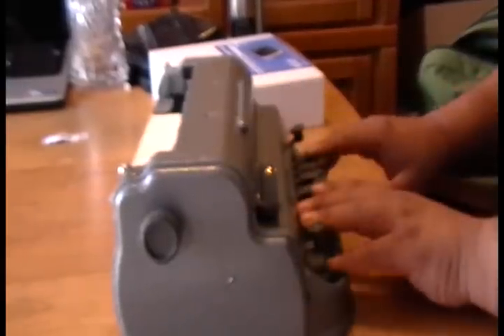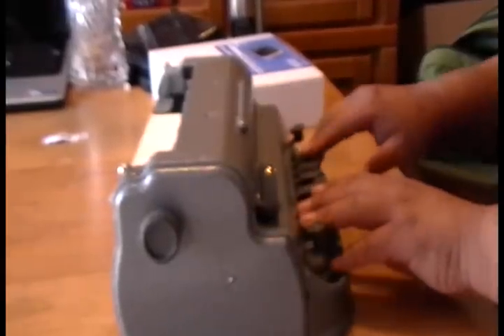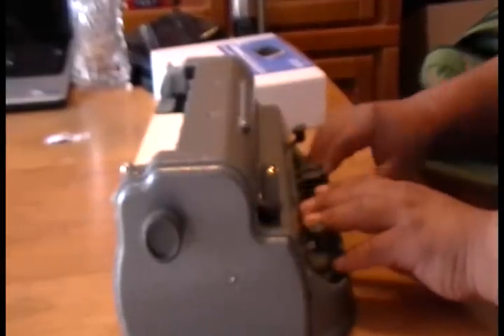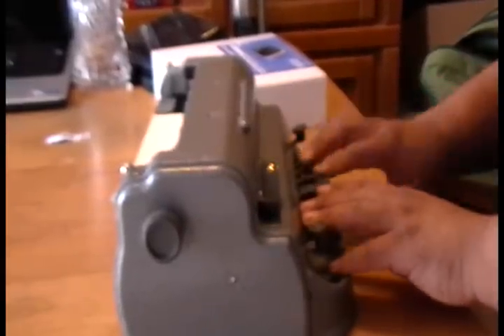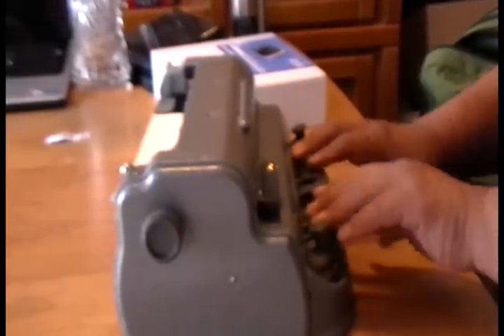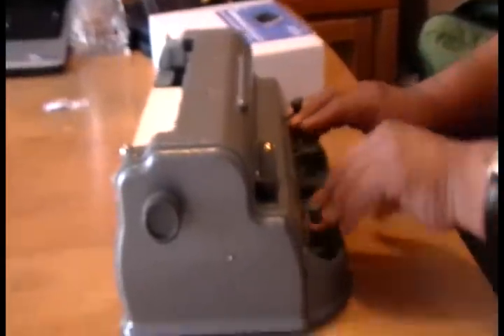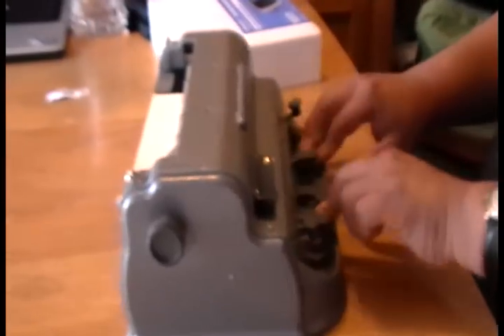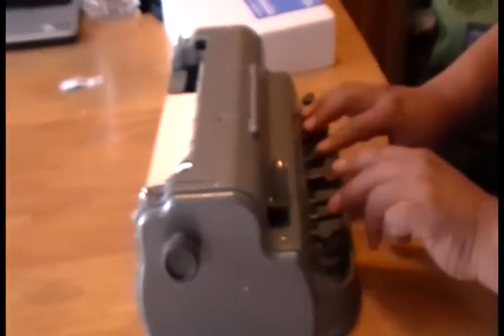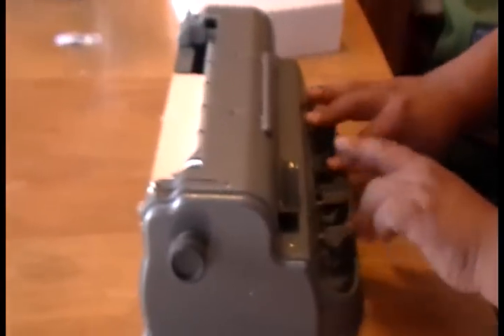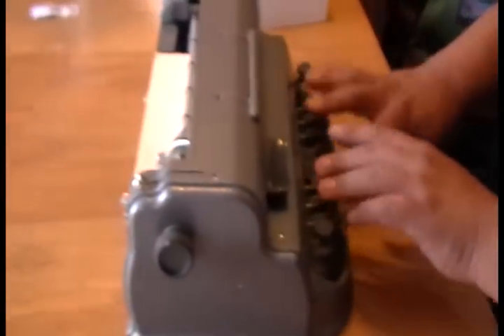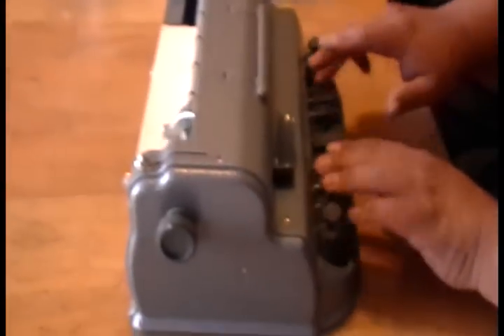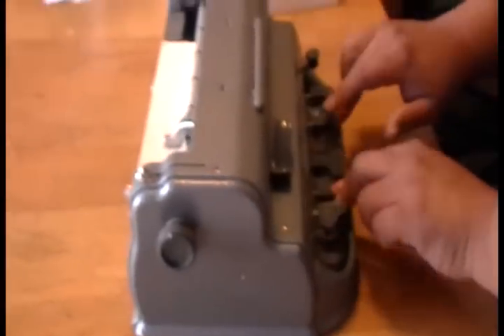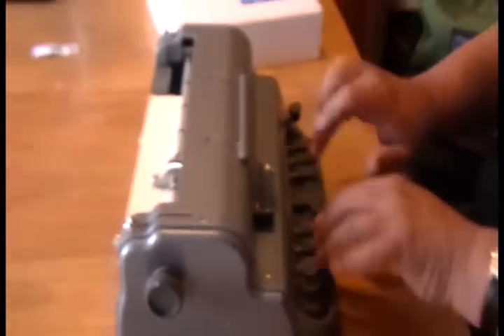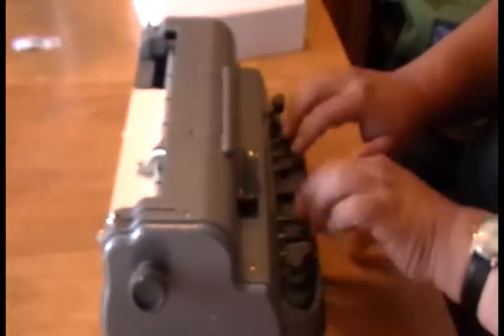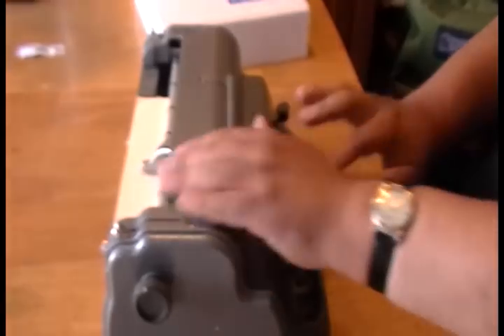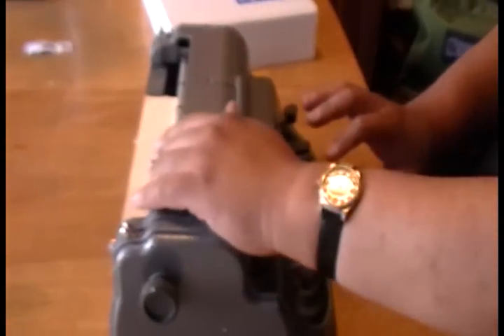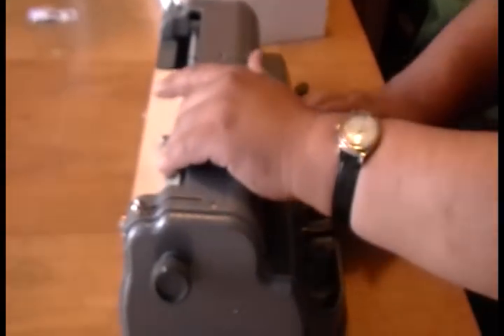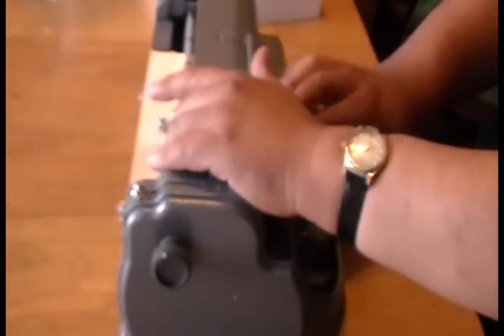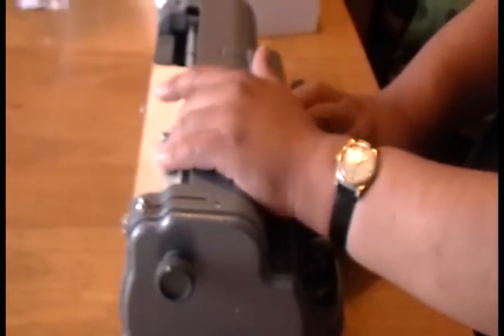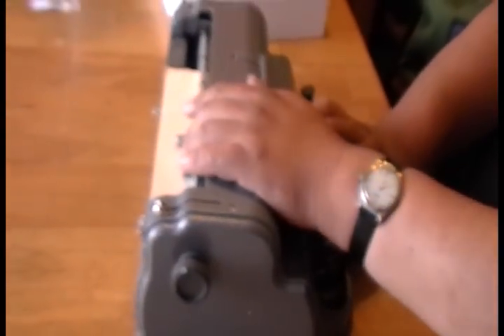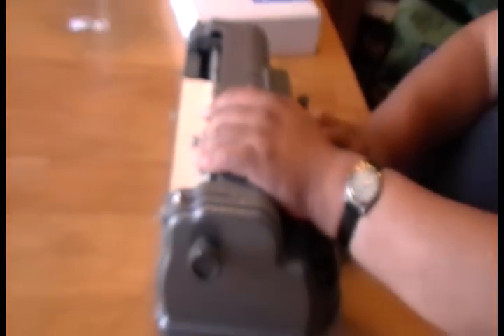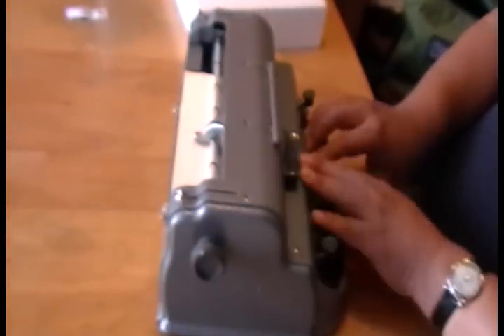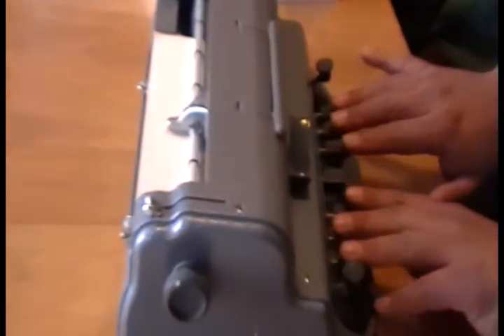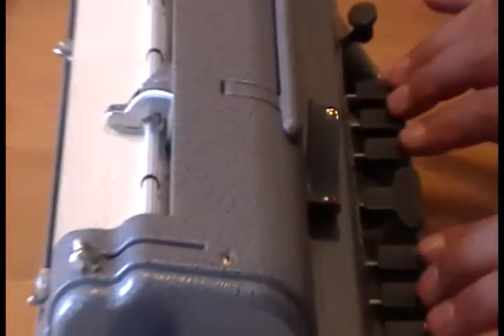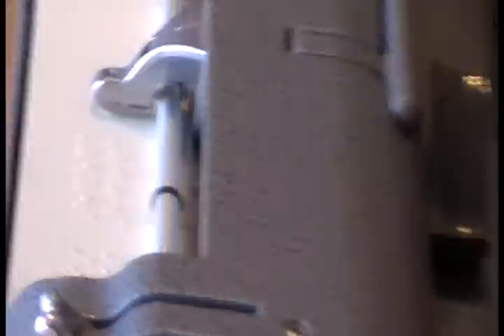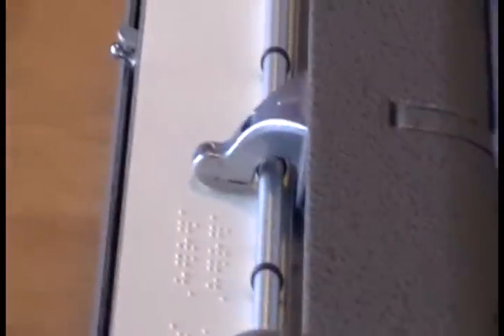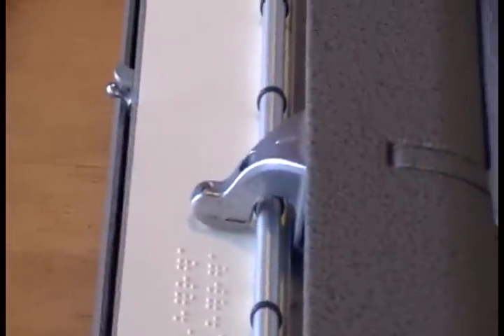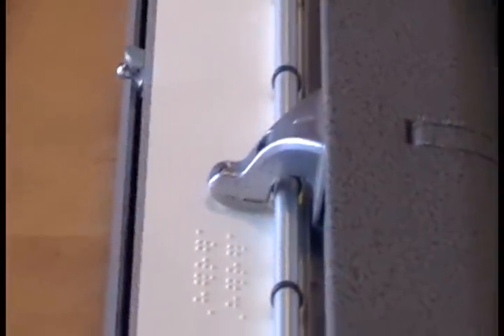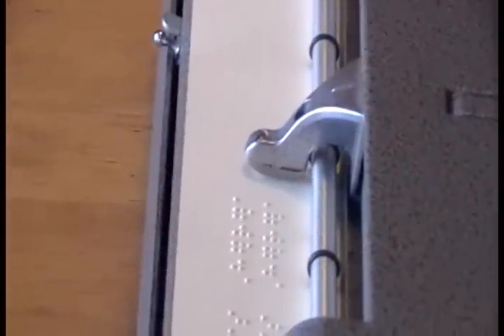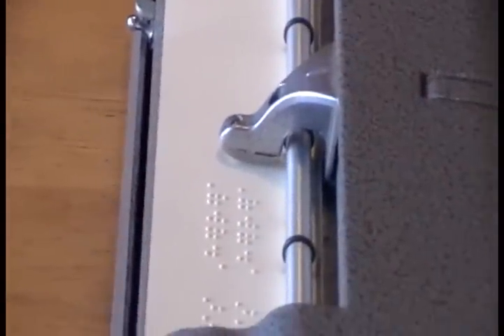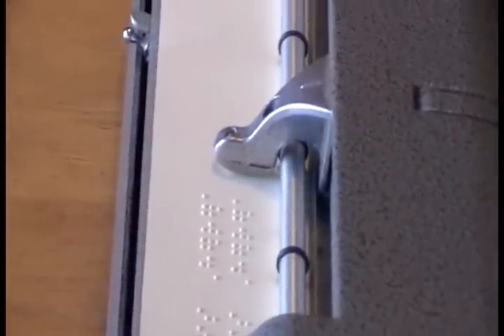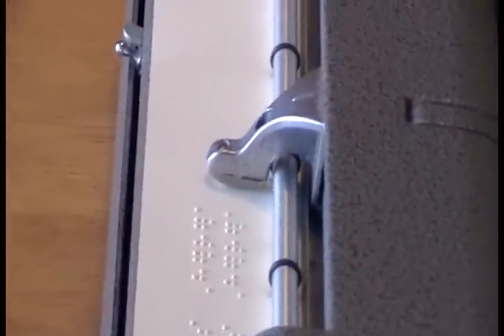As I type my name, it comes up here and I can feel what I'm writing. In essence, the six dots are allowing me to create the characters and numbers that I need to put down, and it's all done automatically.